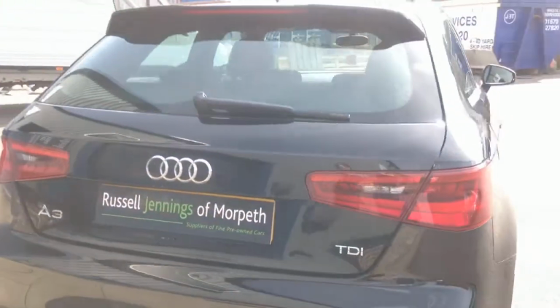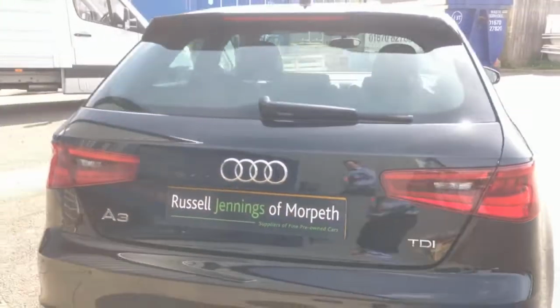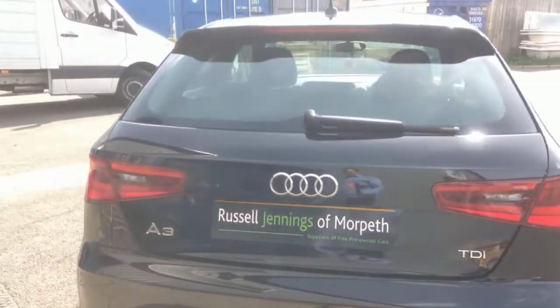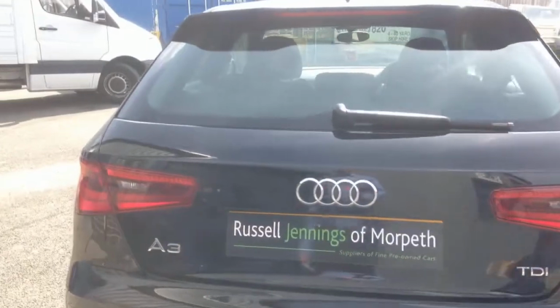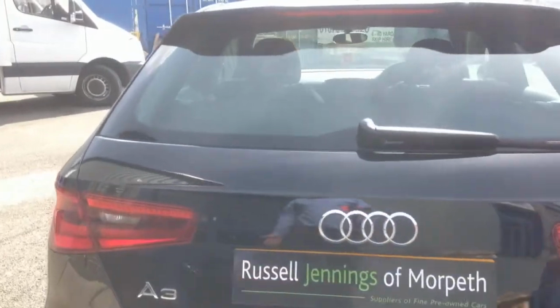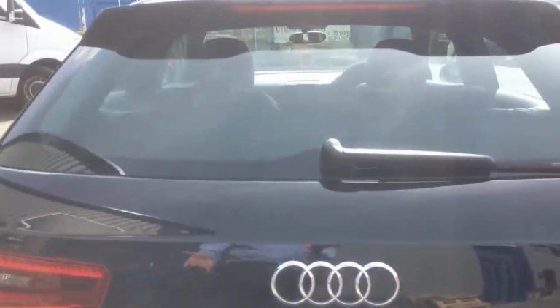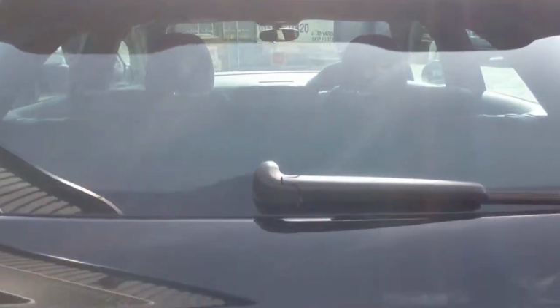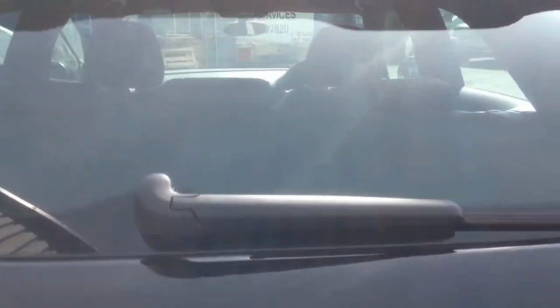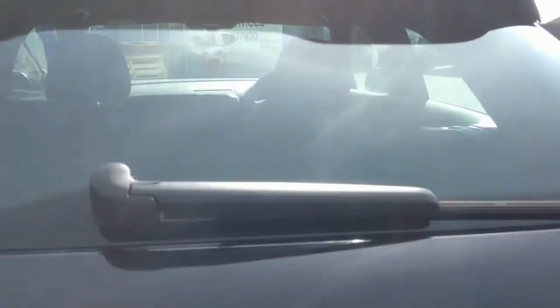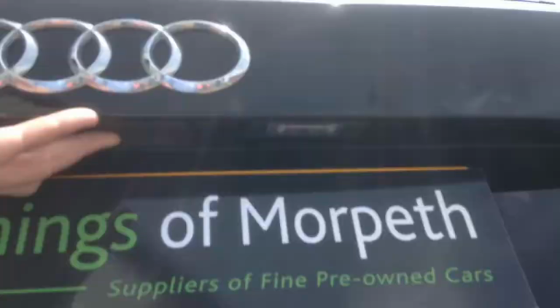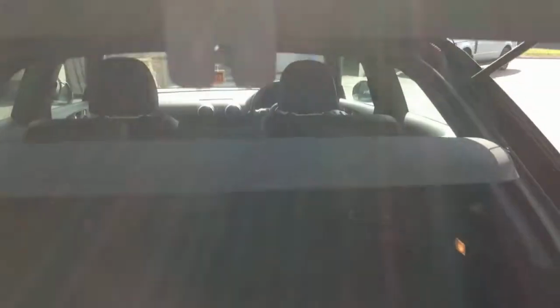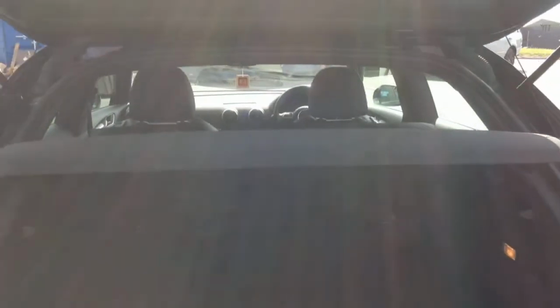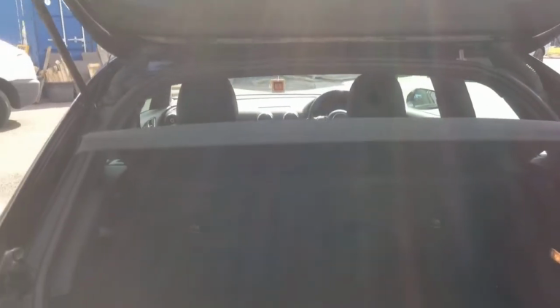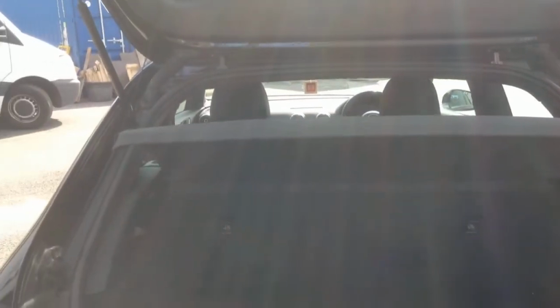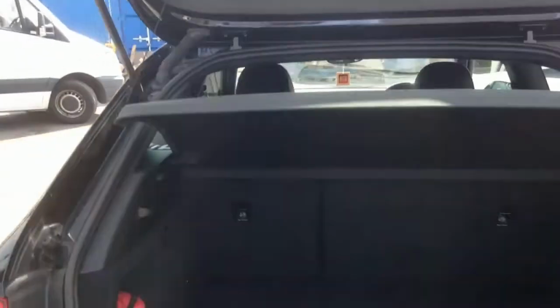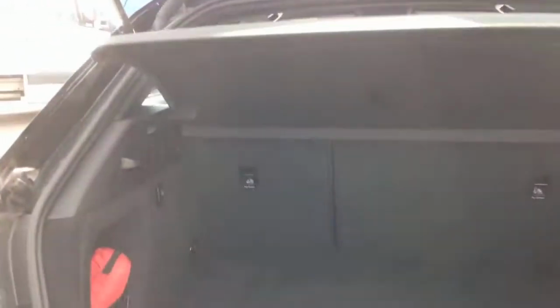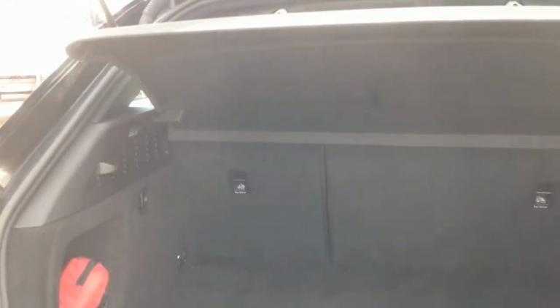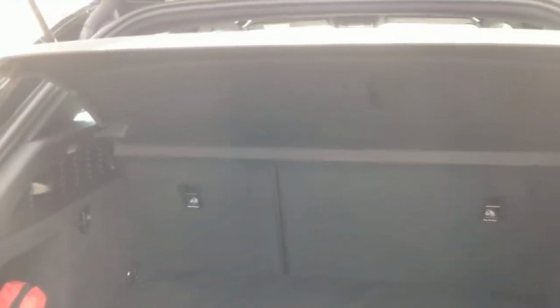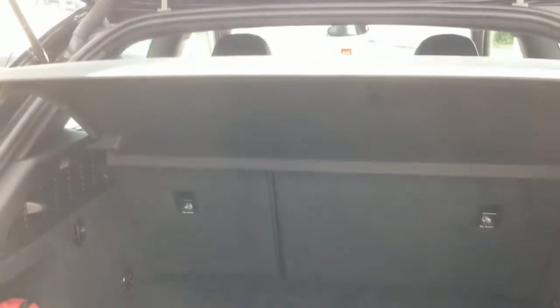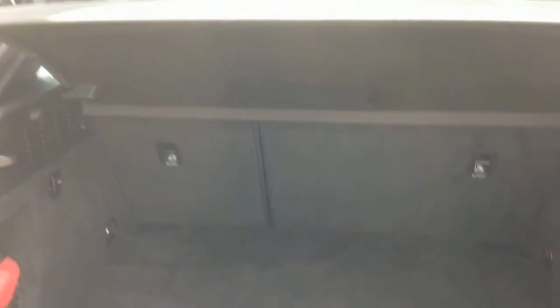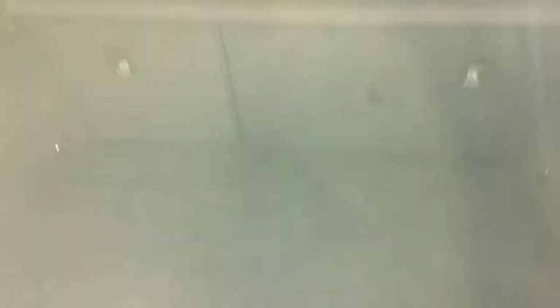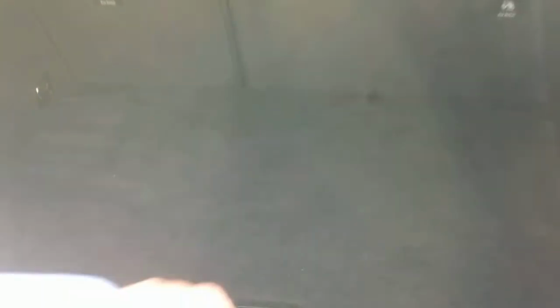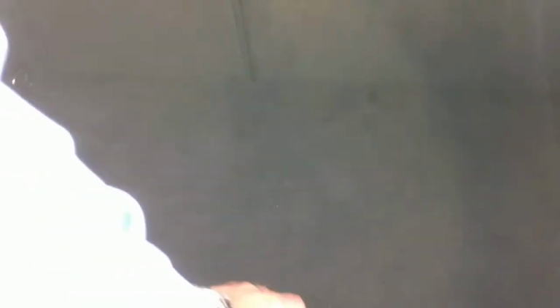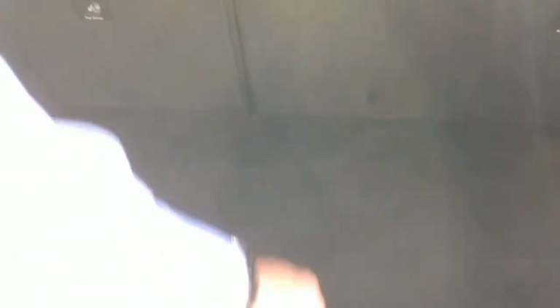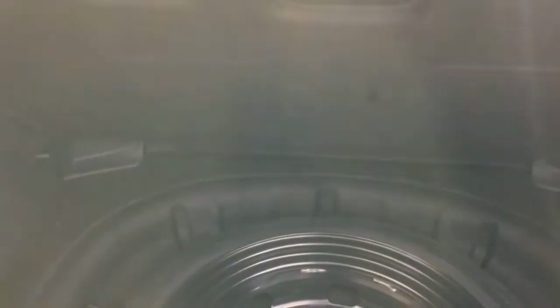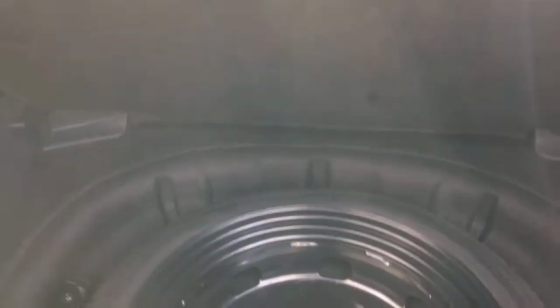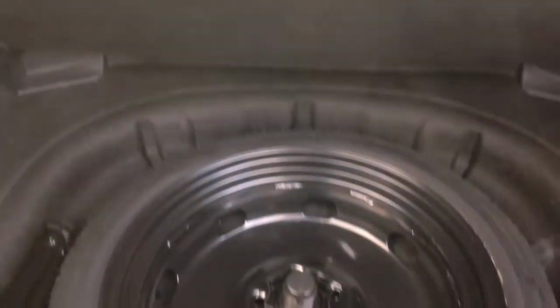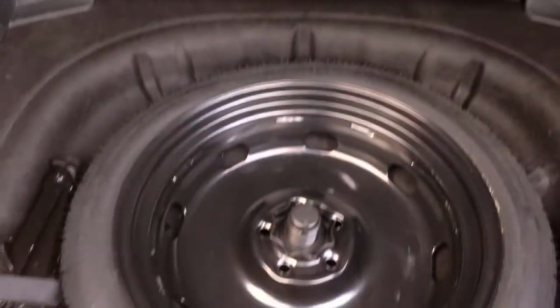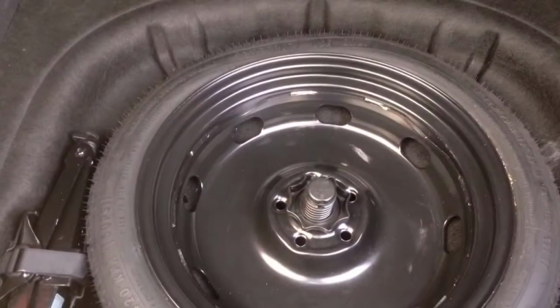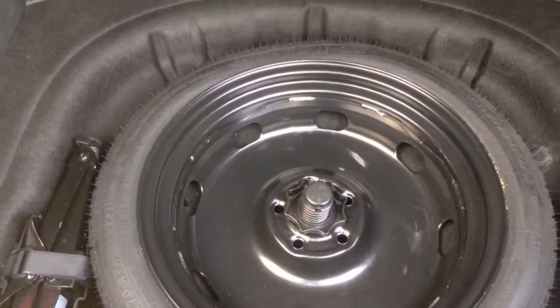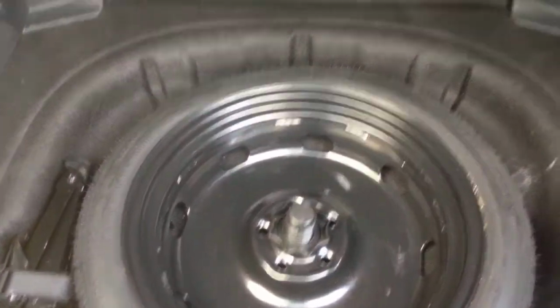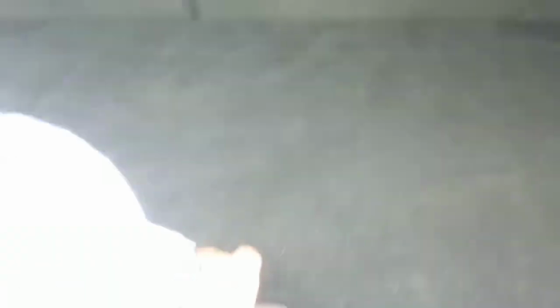Very economical car, two-owner vehicle. Looking in the back, you can see the first aid kit there, all nice and clean inside. Up at the top there you've got the spare wheel.